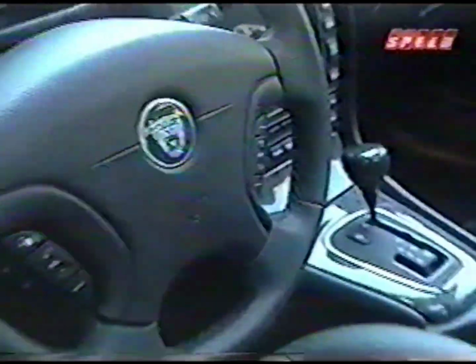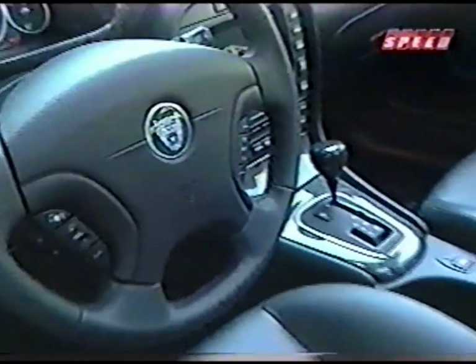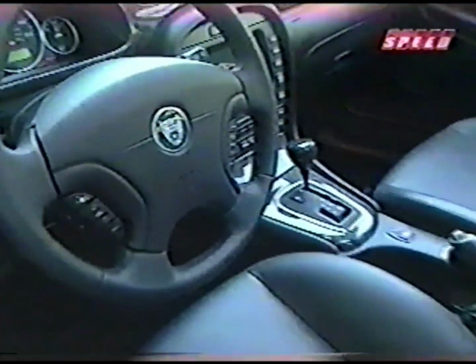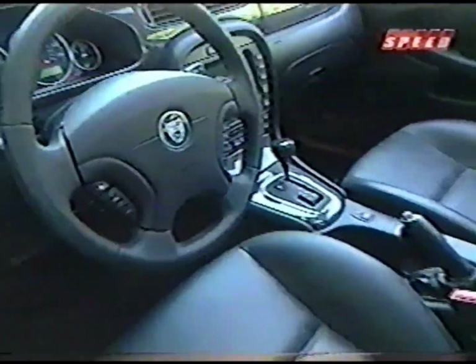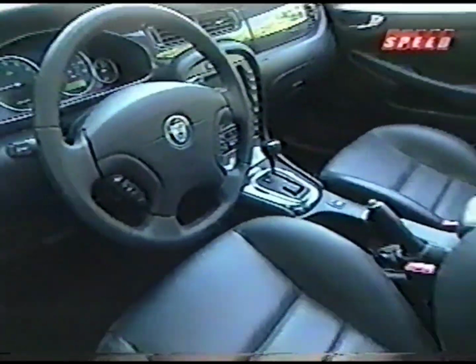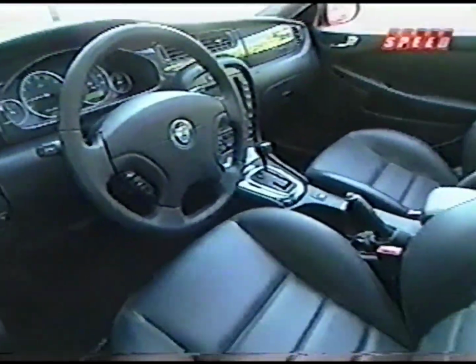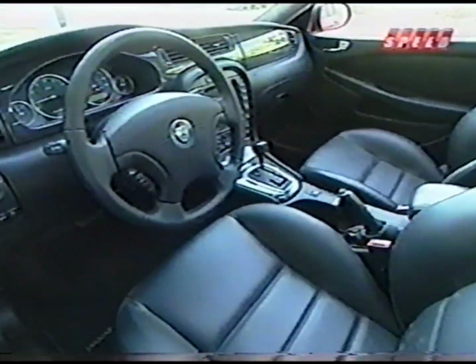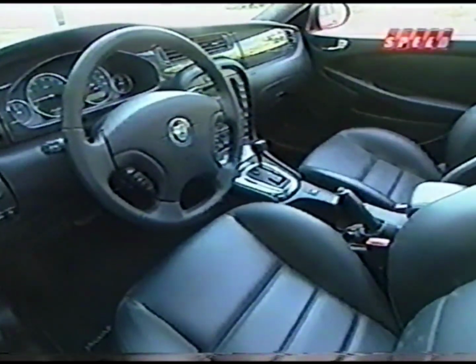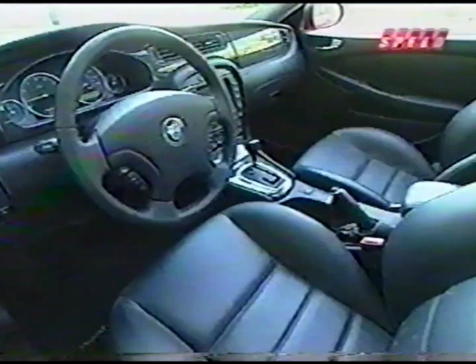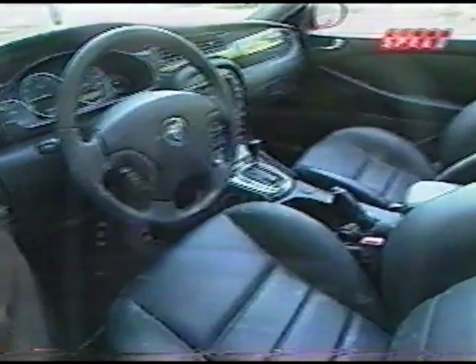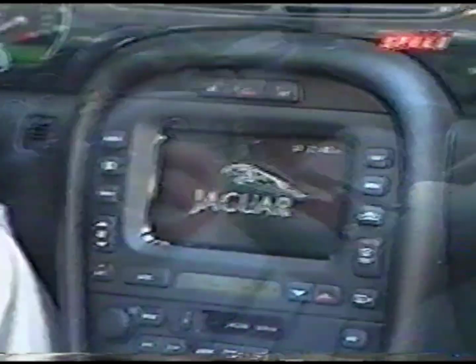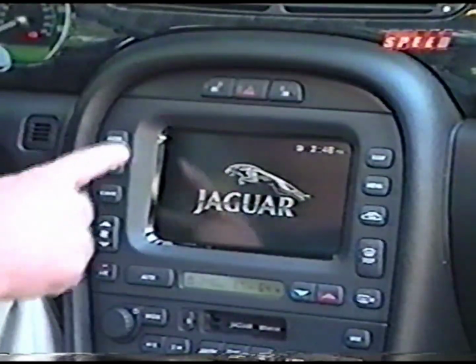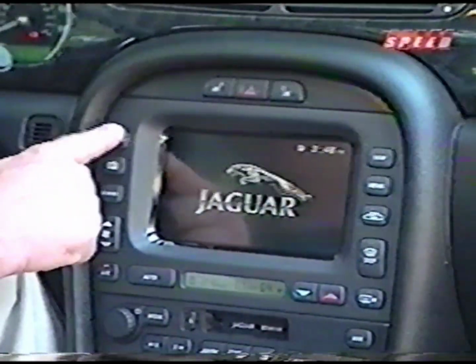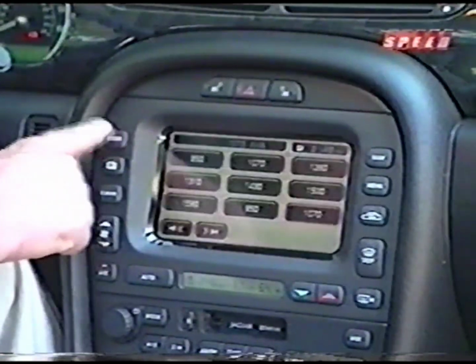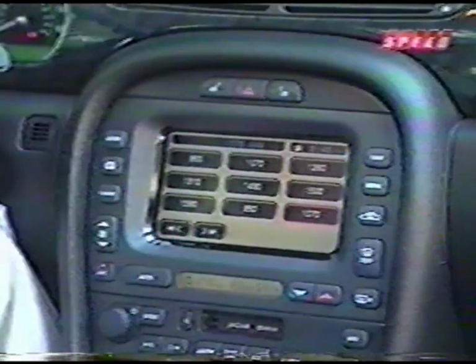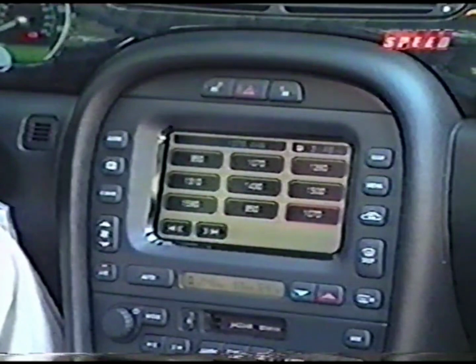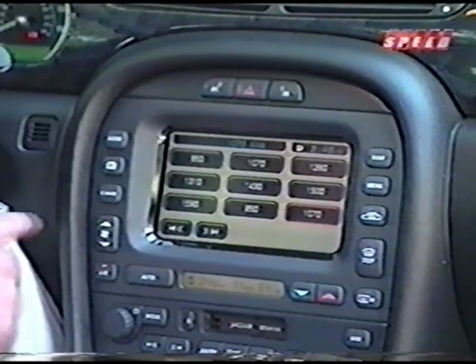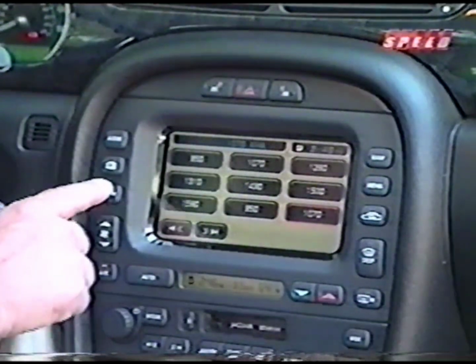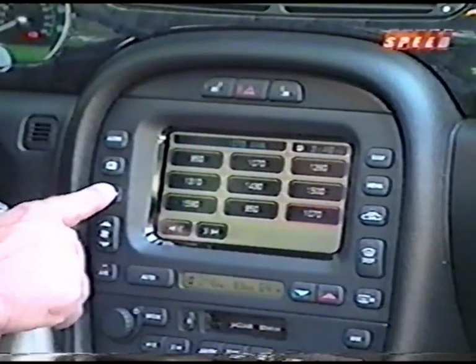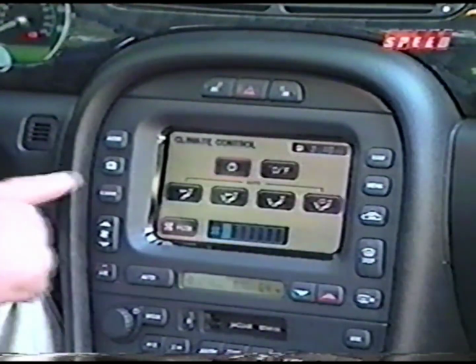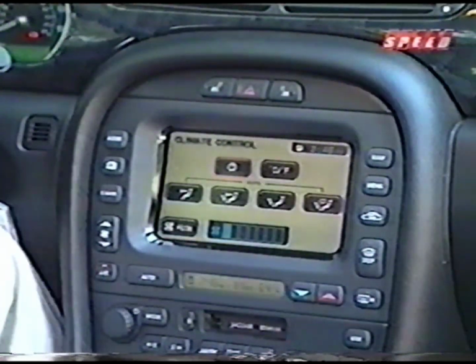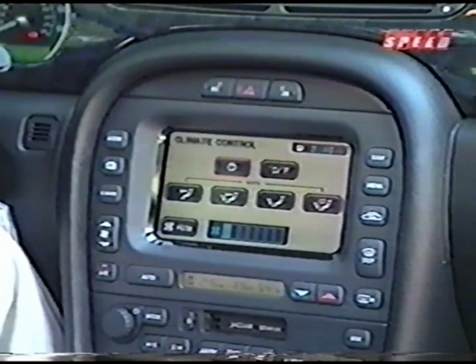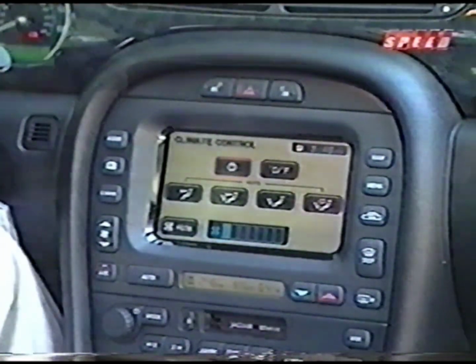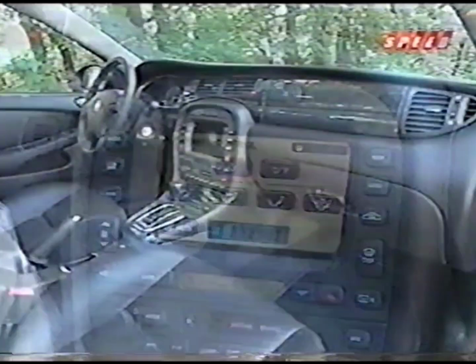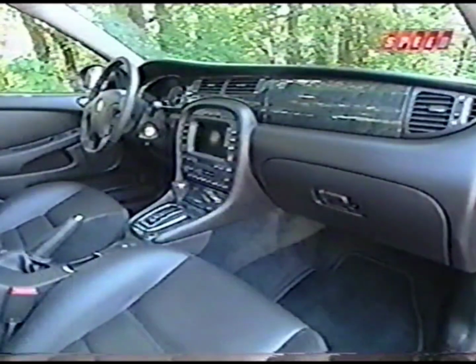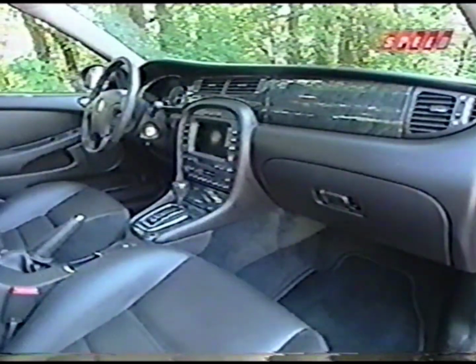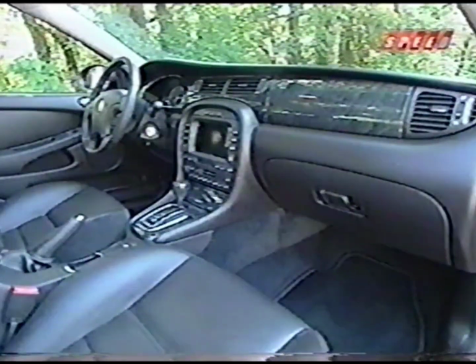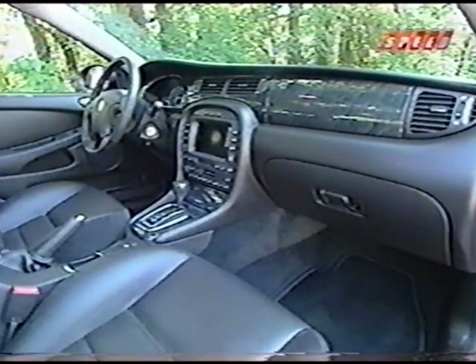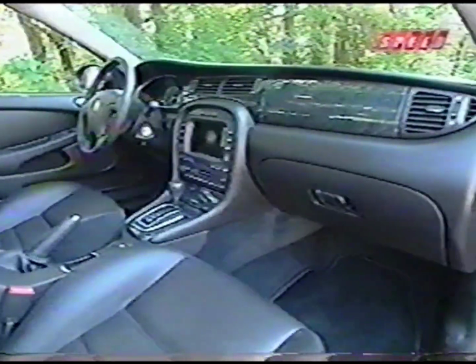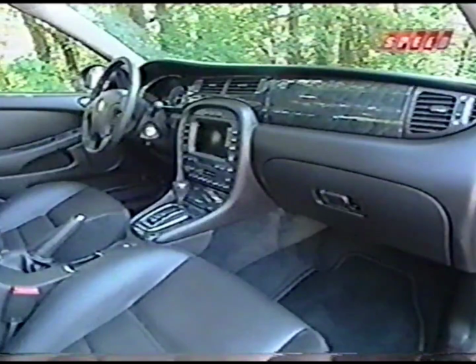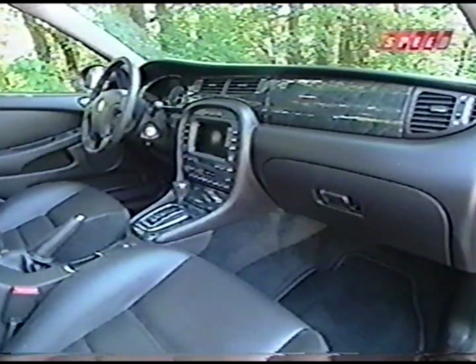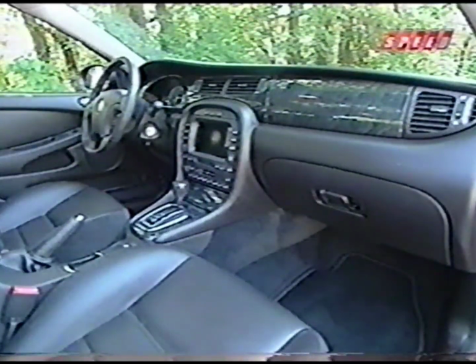Inside, the X-Type is all Jaguar as well. It features touchscreen controls, full power of course, and a healthy dose of leather, chrome, and woodgrain-style finishes.